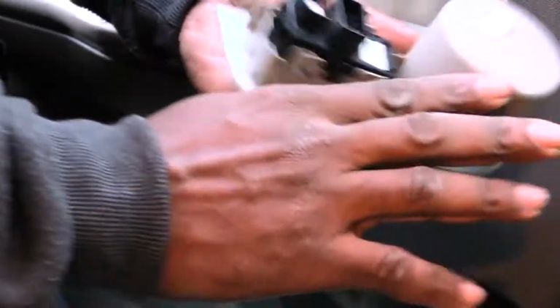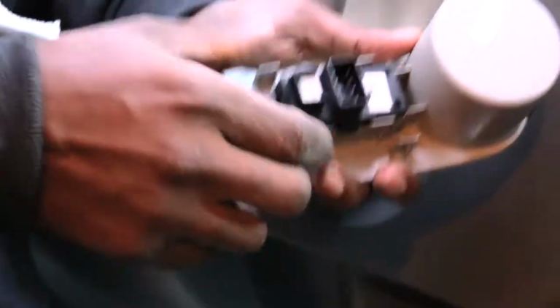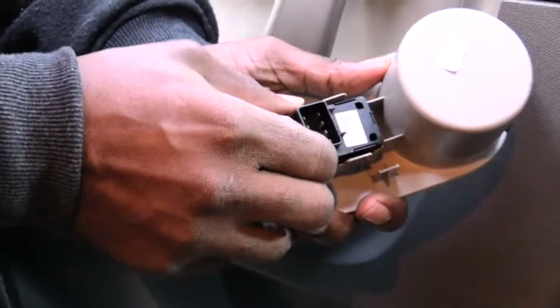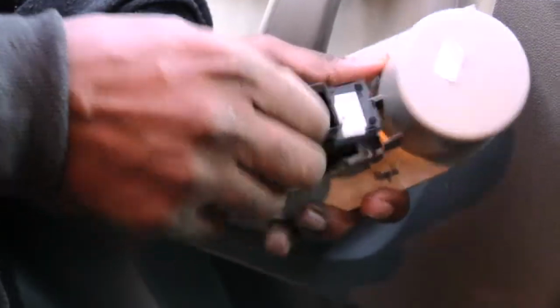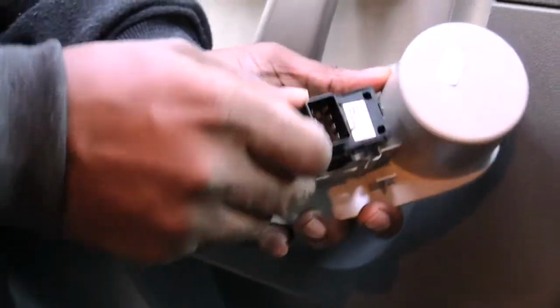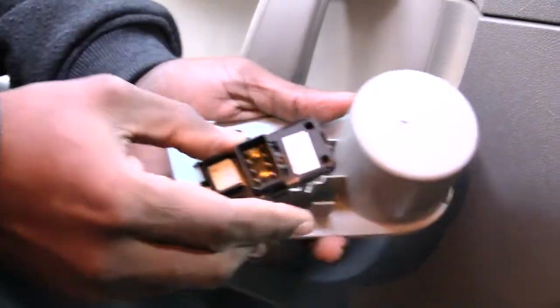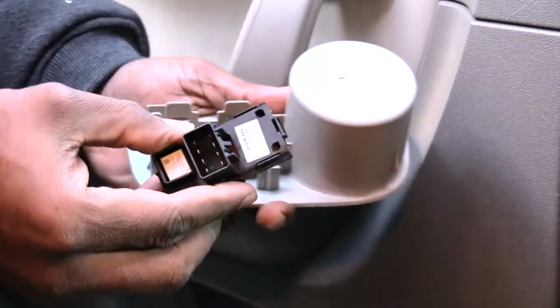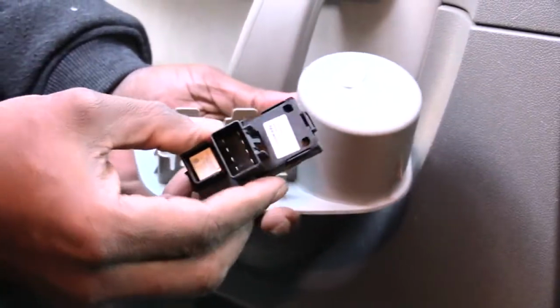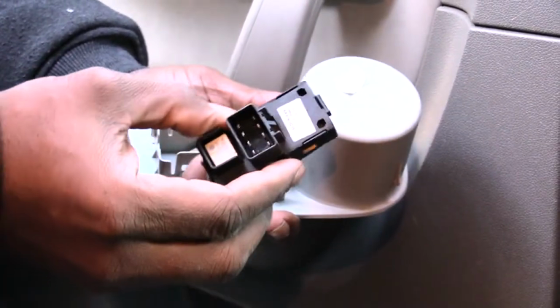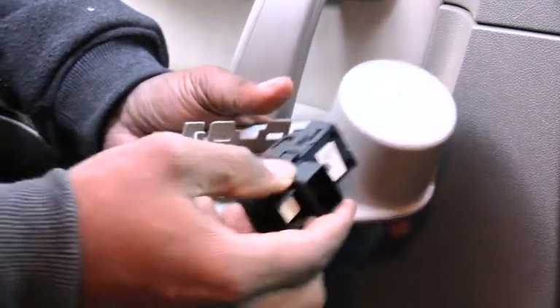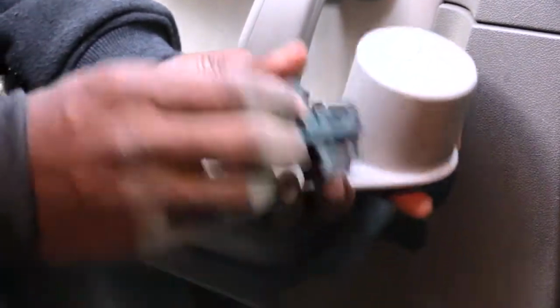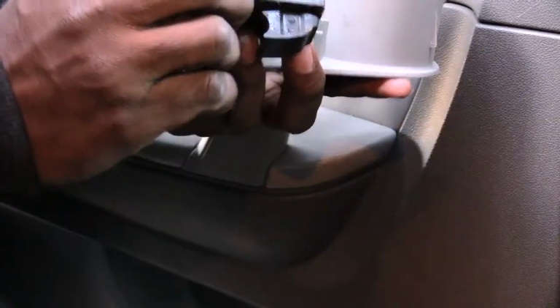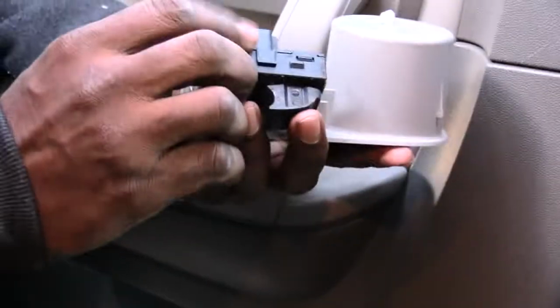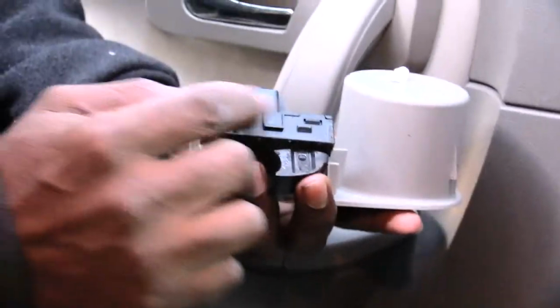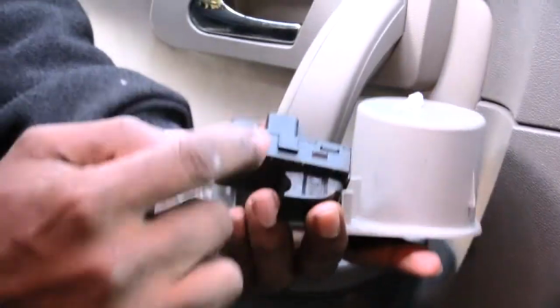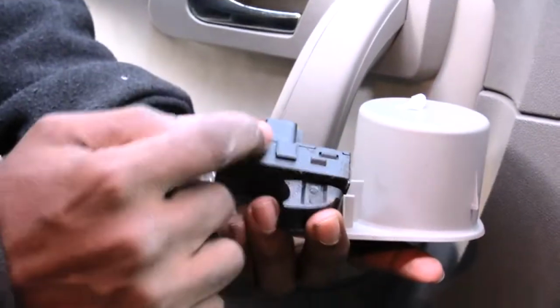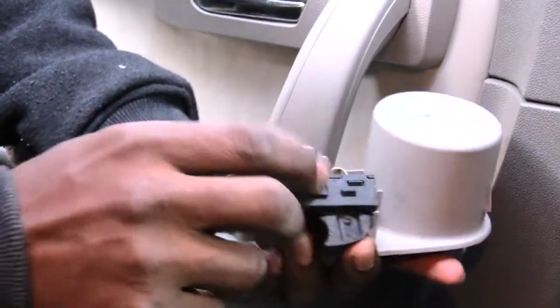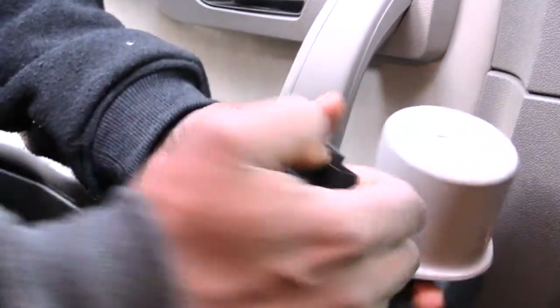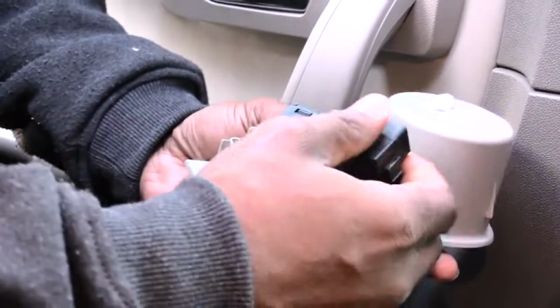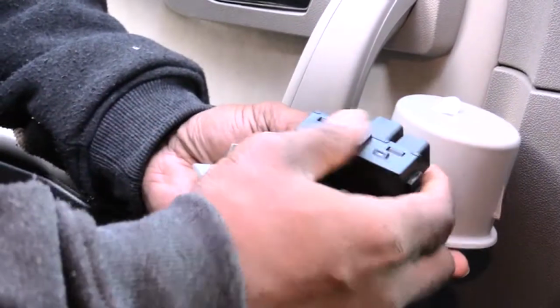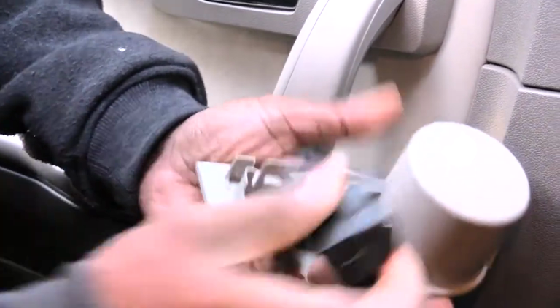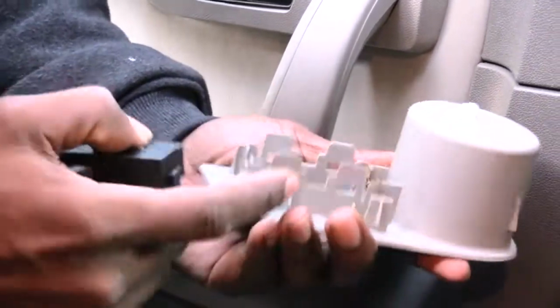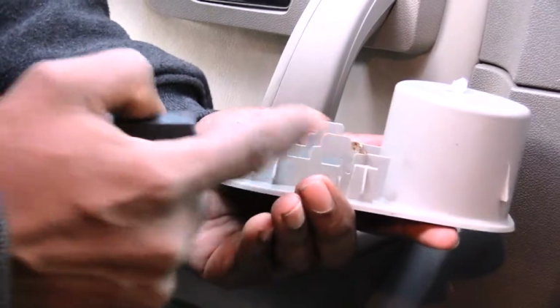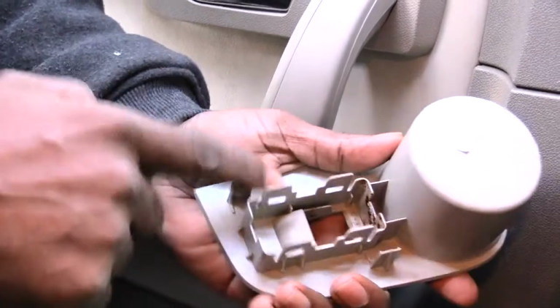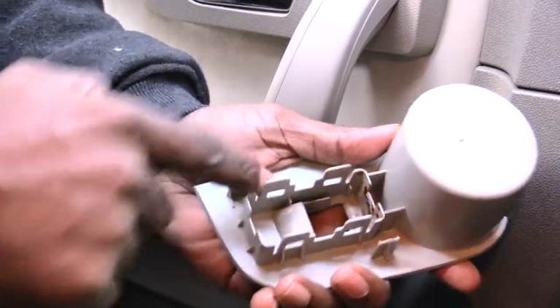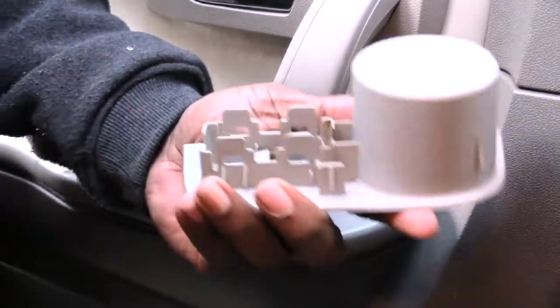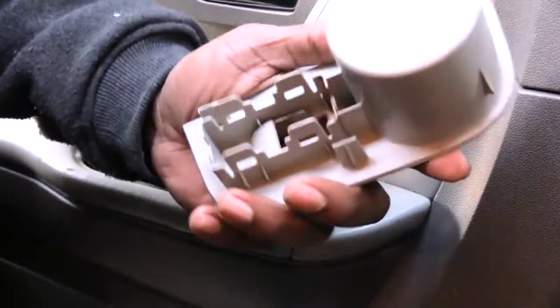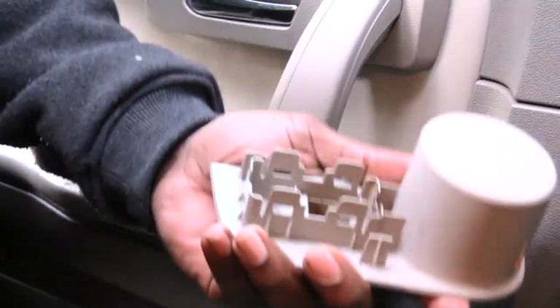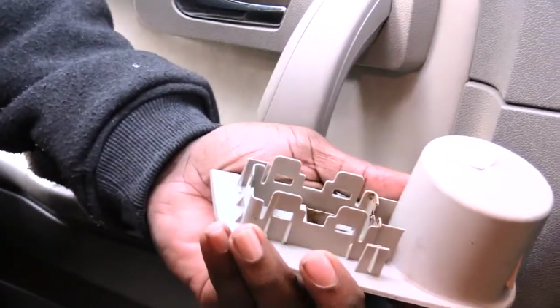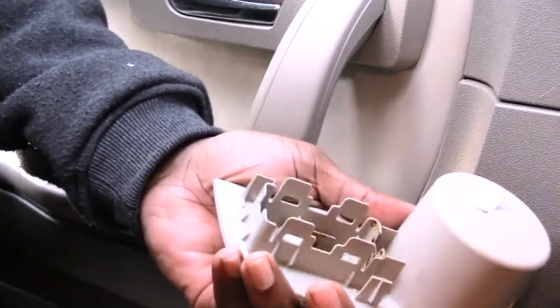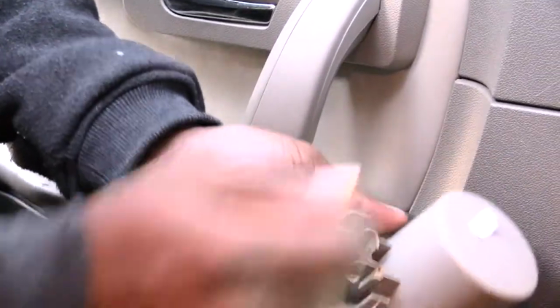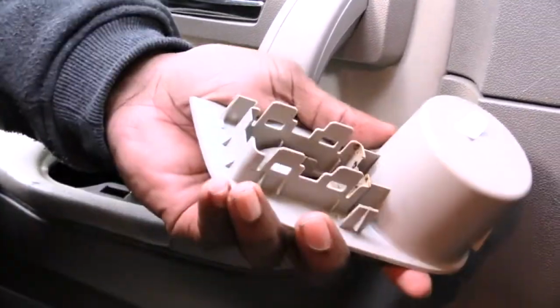It comes out just like that. On both sides you have two little pegs that go inside these little holes. This is also a good time to clean out your switch if you want — there's some stuff inside there.